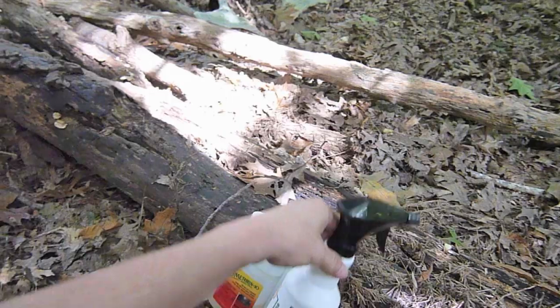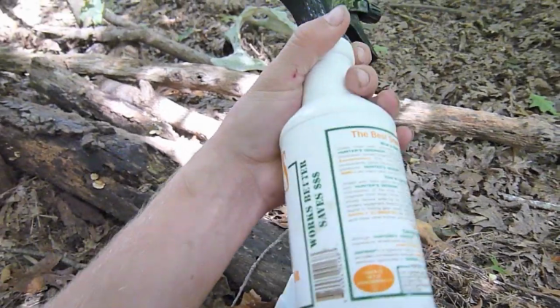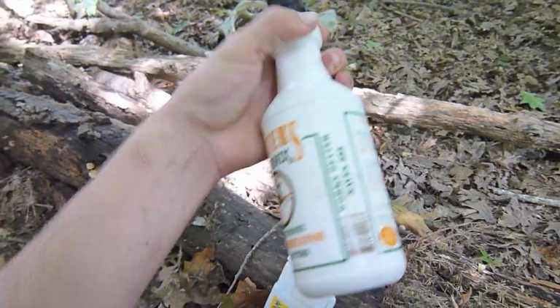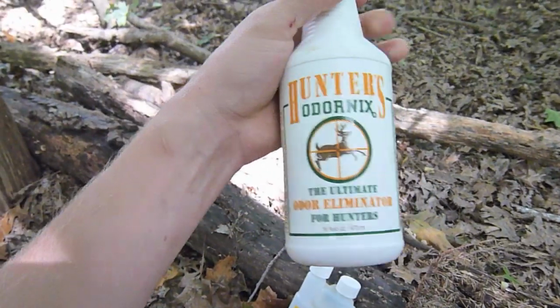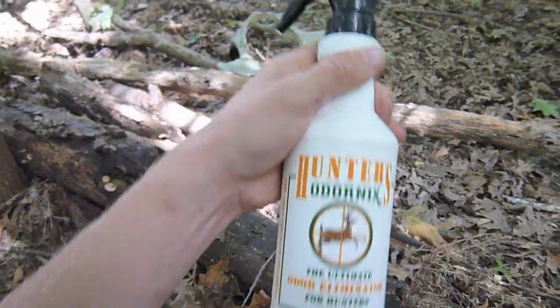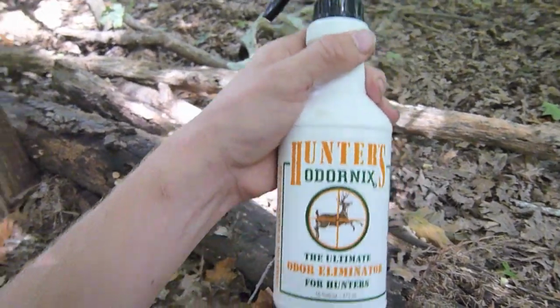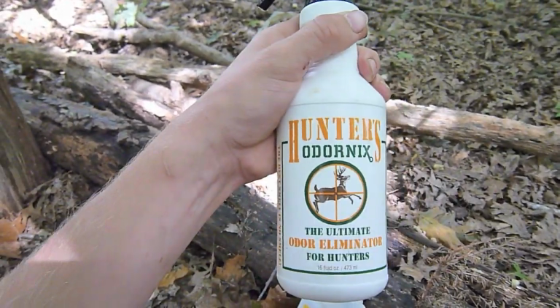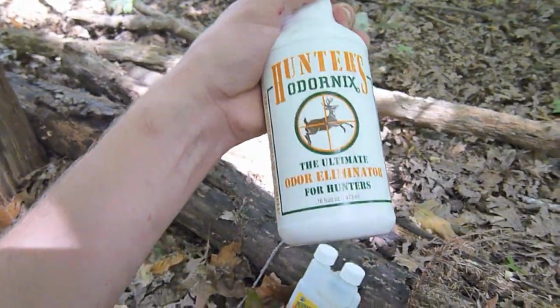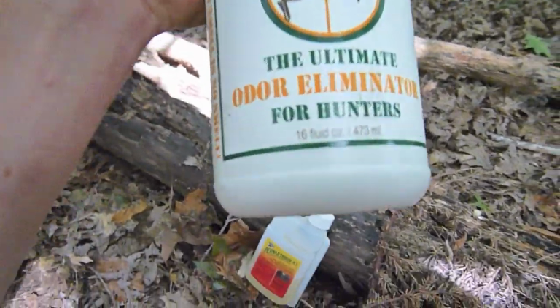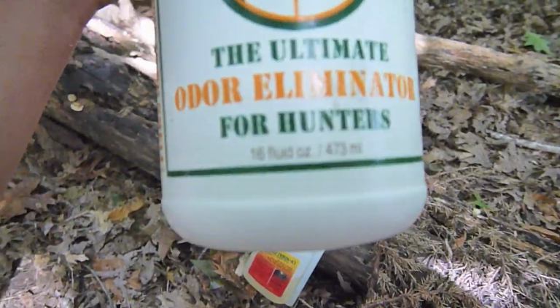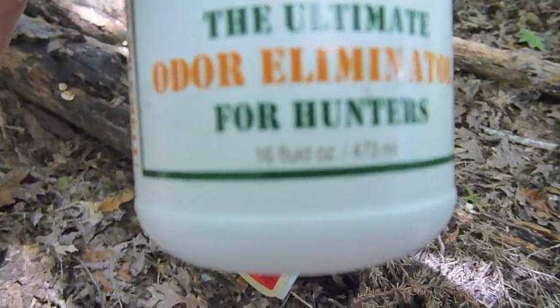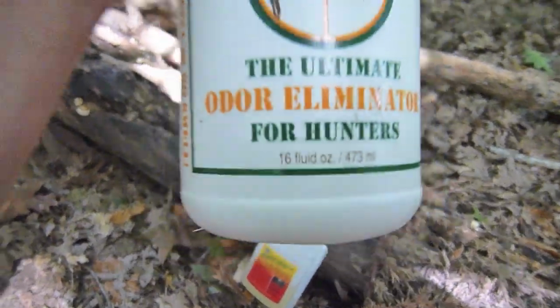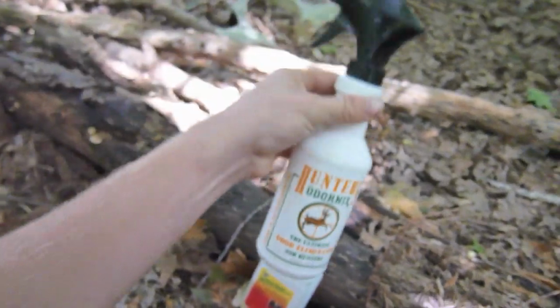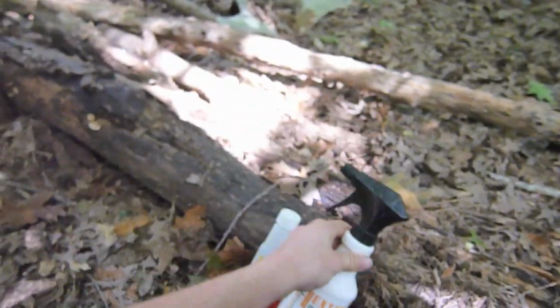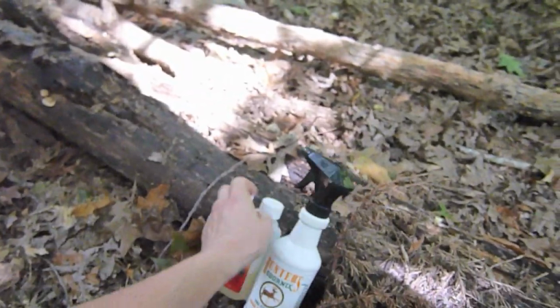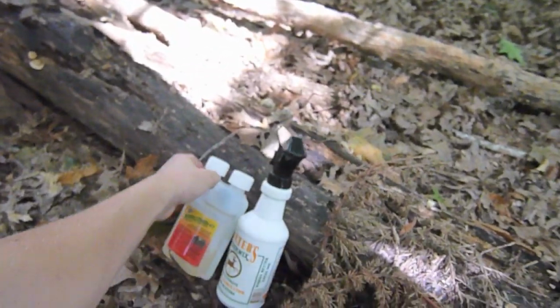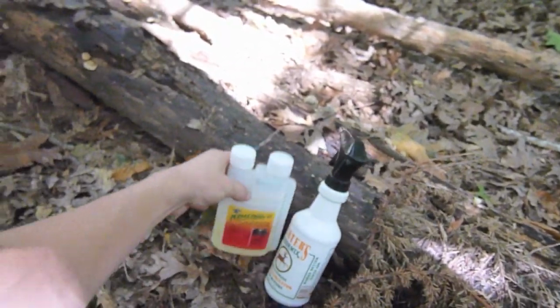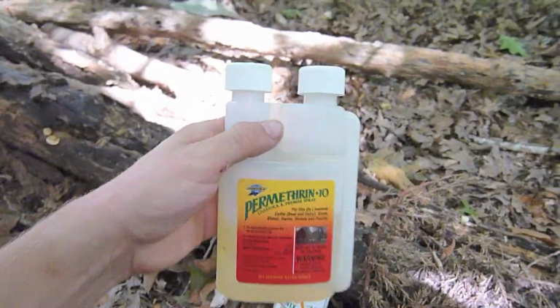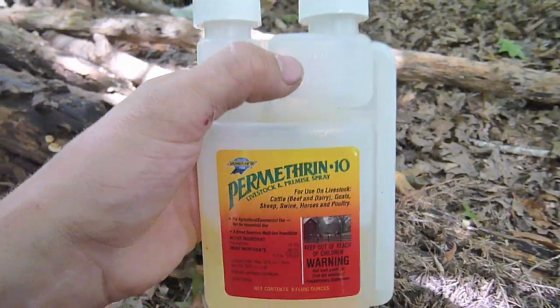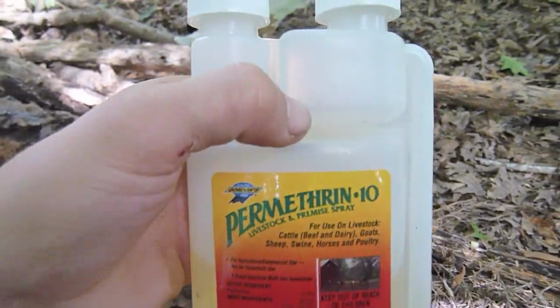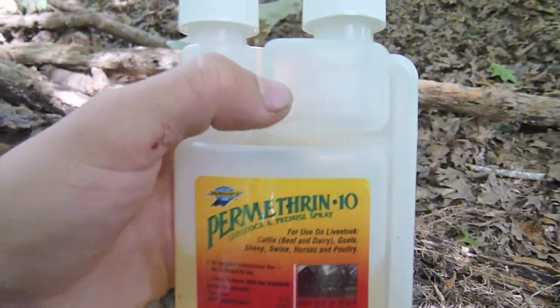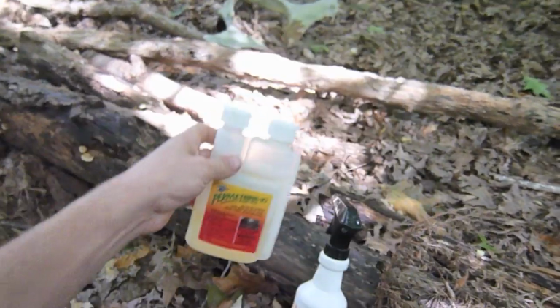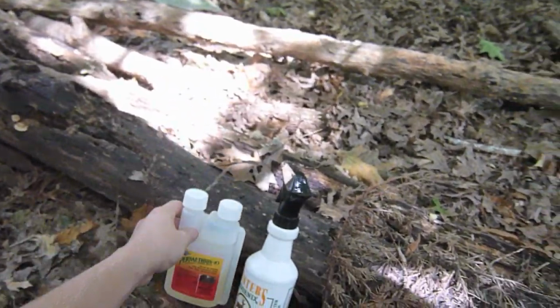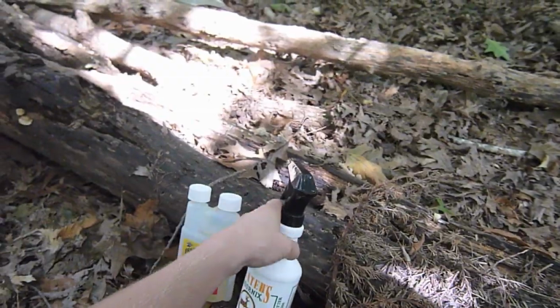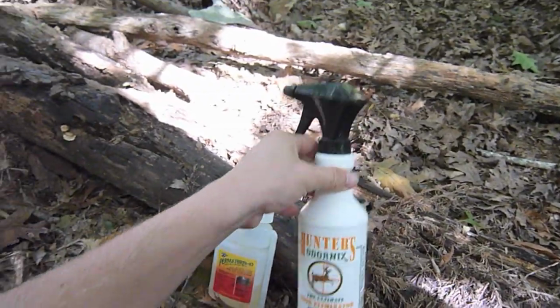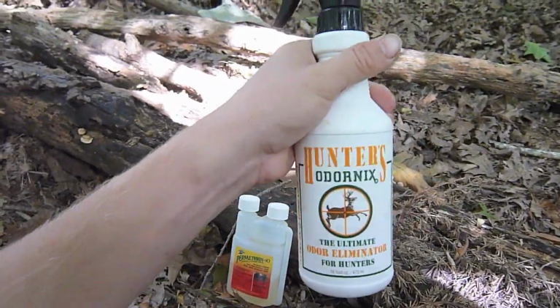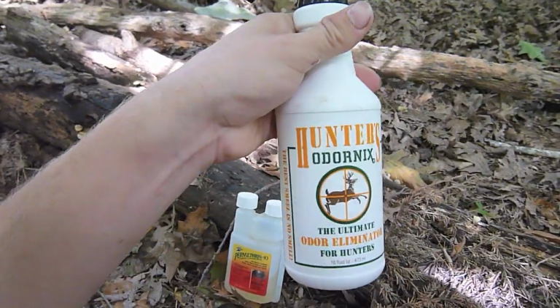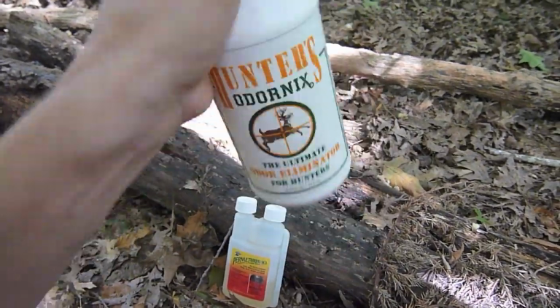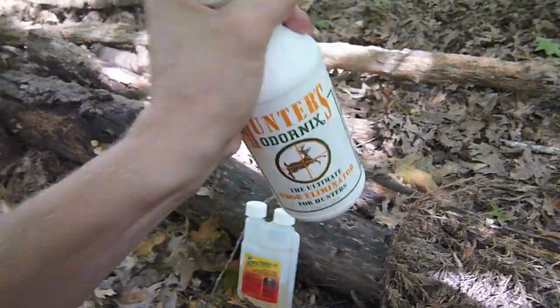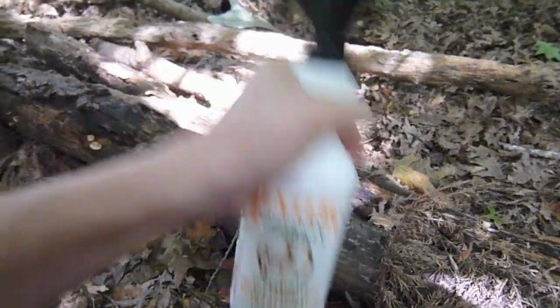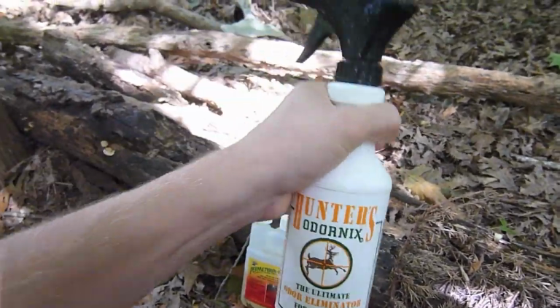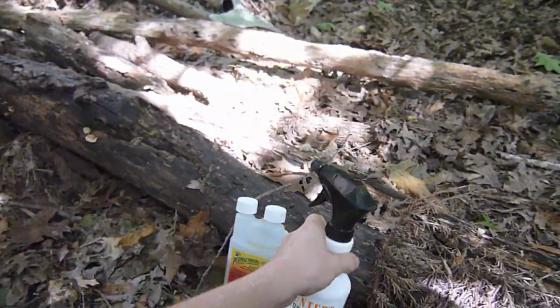Get a 16-ounce spray bottle — in this case an old Hunter's Odernix bottle. 16 fluid ounces: put in 1 ounce of the permethrin. You can use that little measuring thing there. 1 ounce in the bottle, fill the rest with water, and shake it.